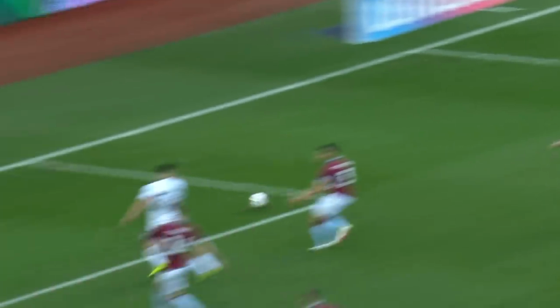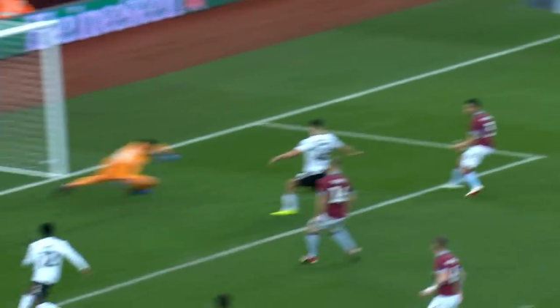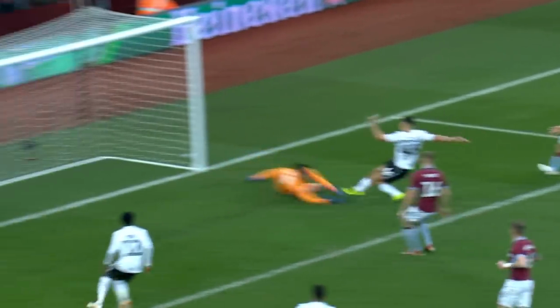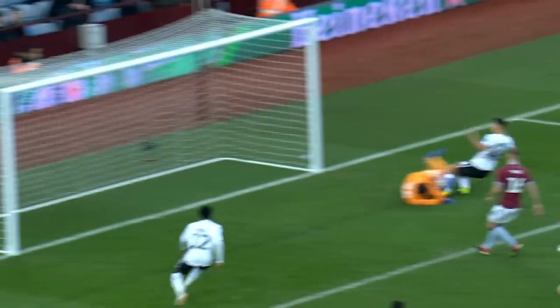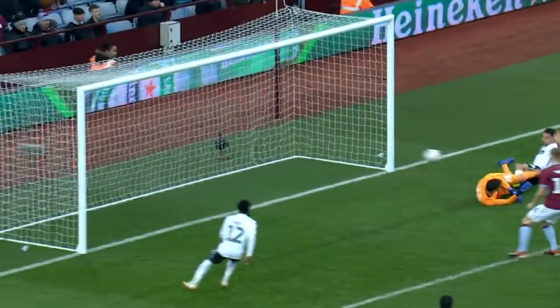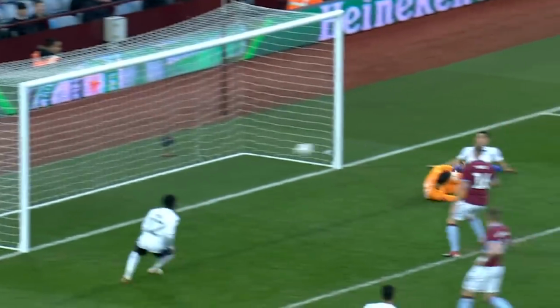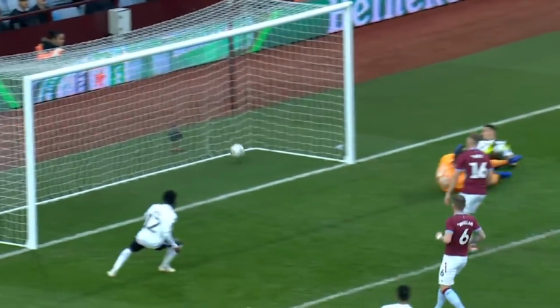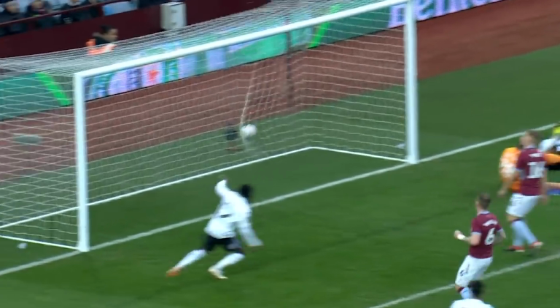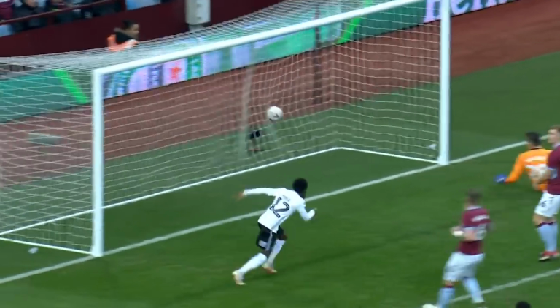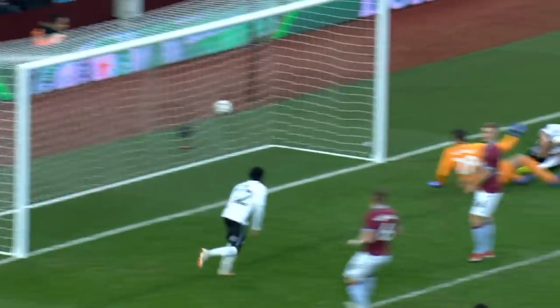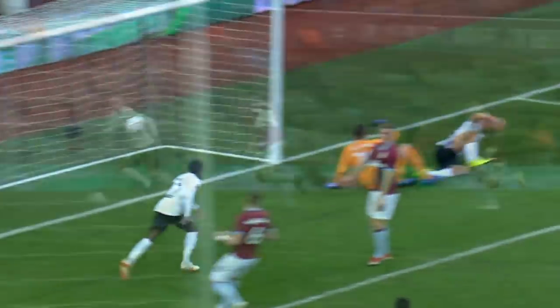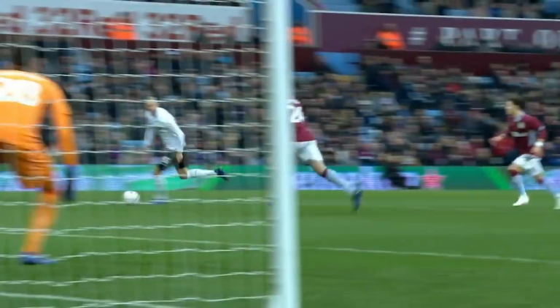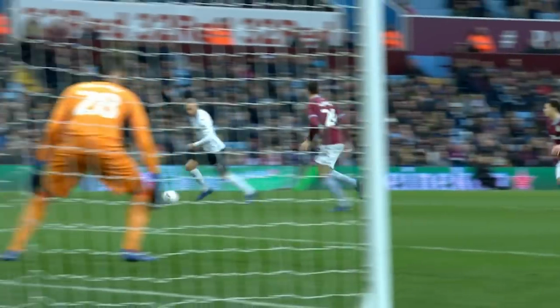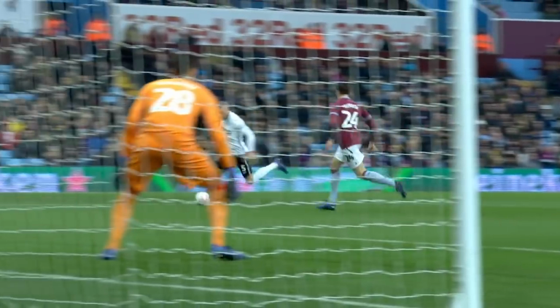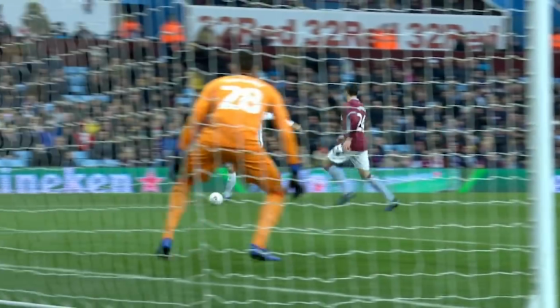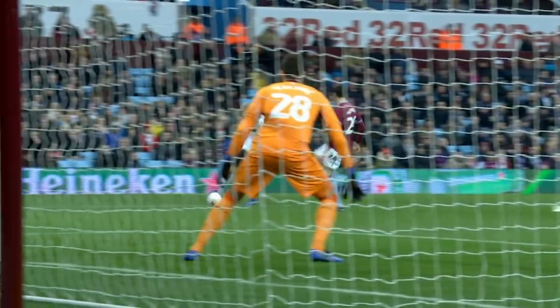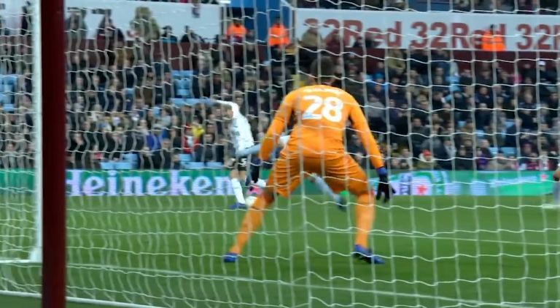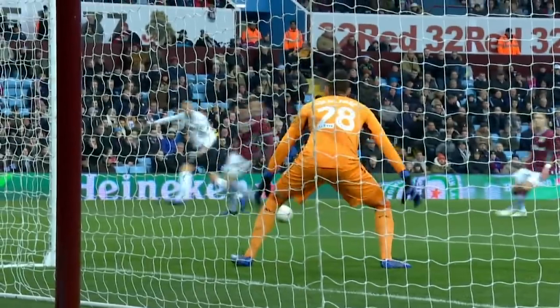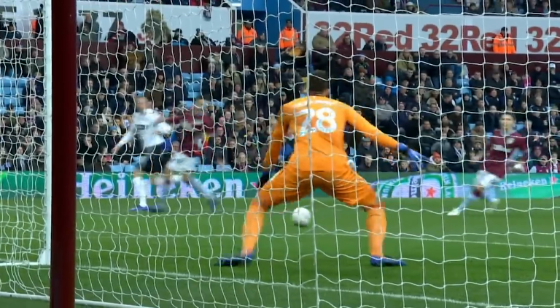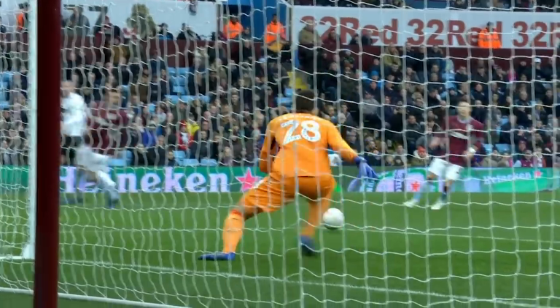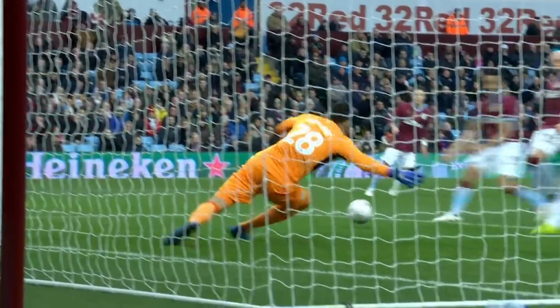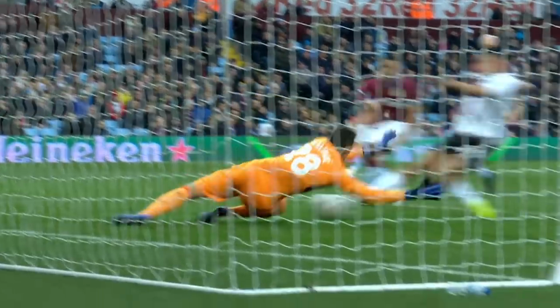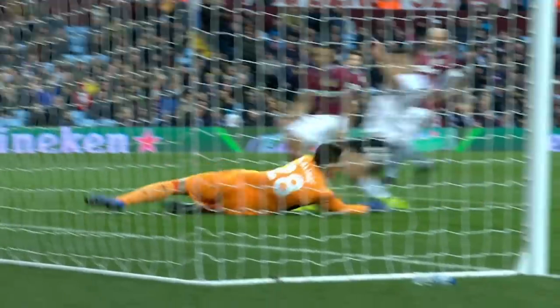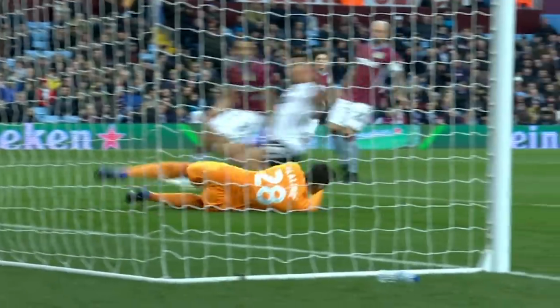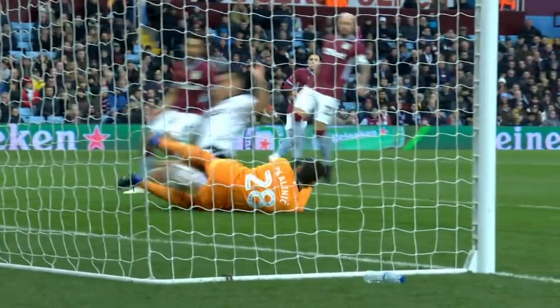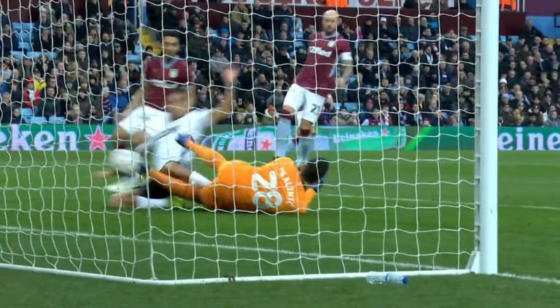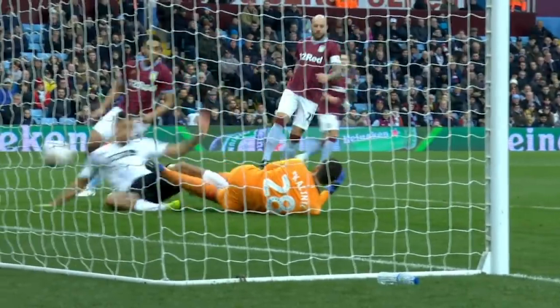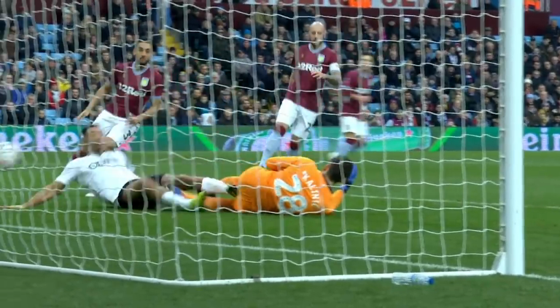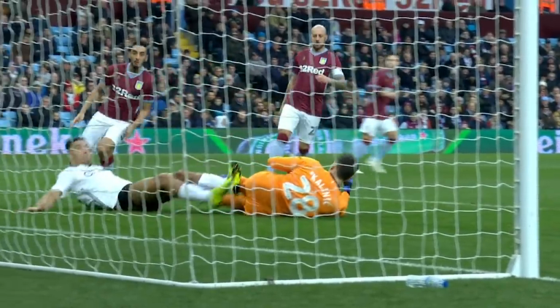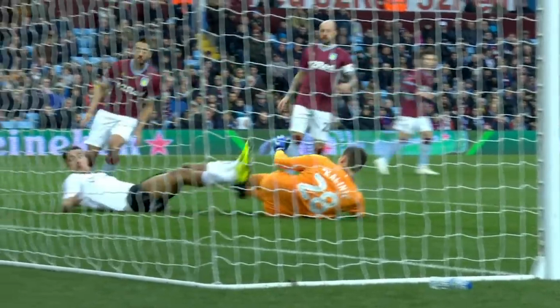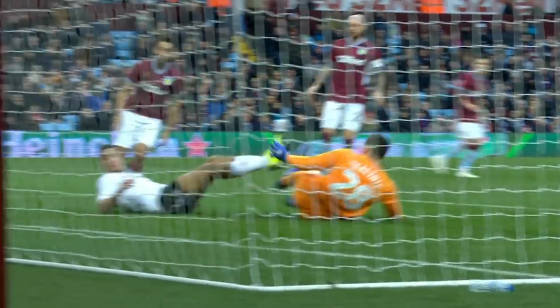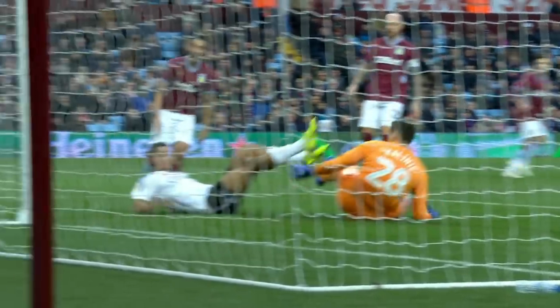Baker Richardson taking his chance and he's managed to force the opening goal.